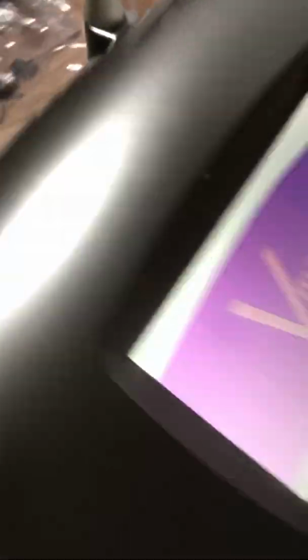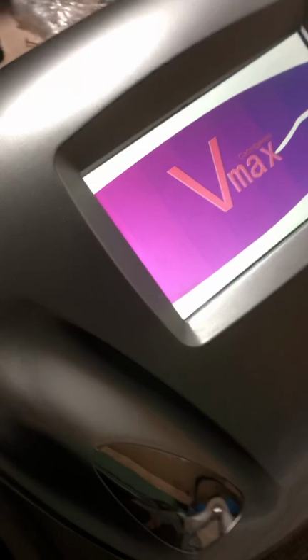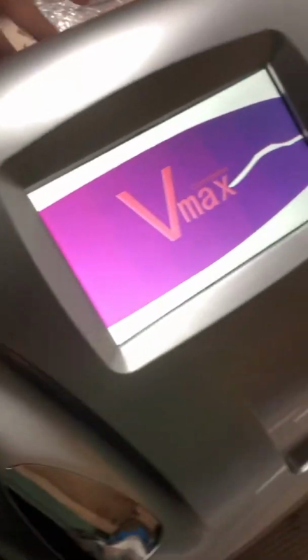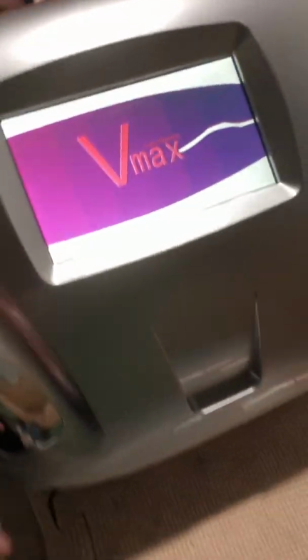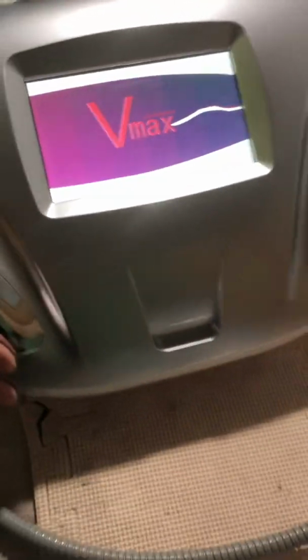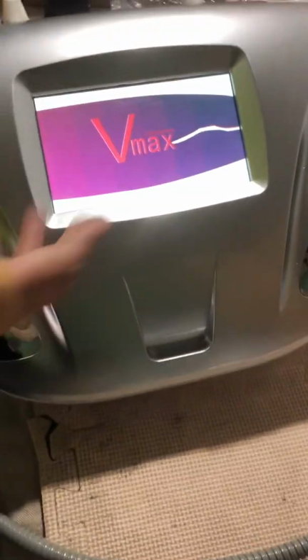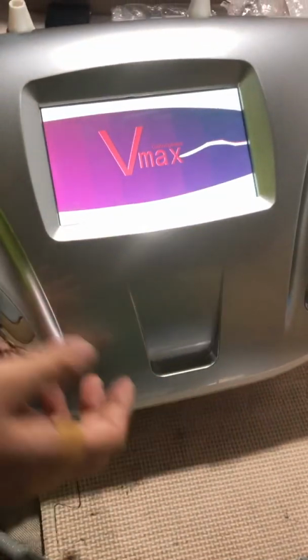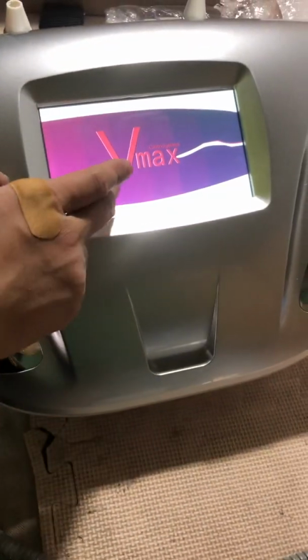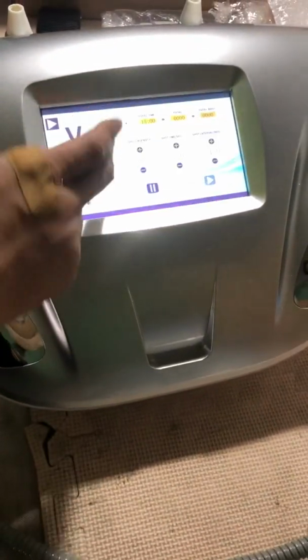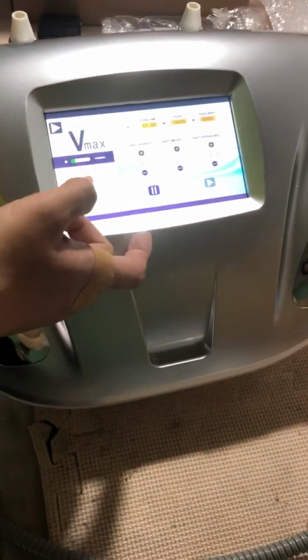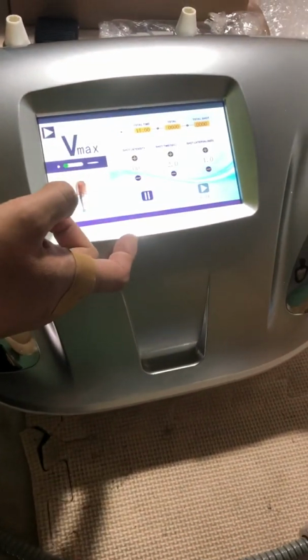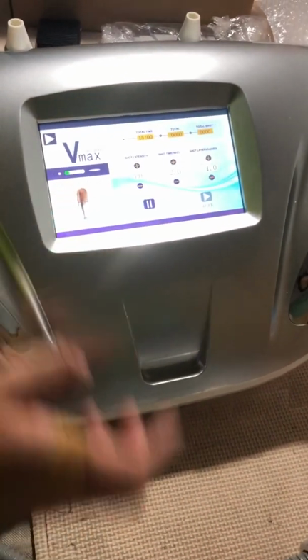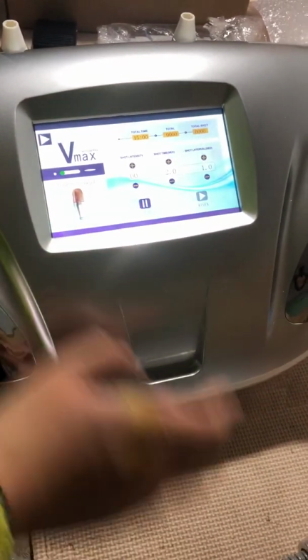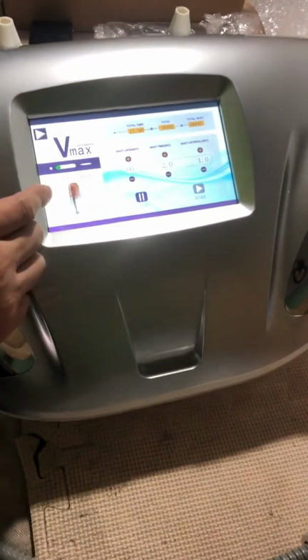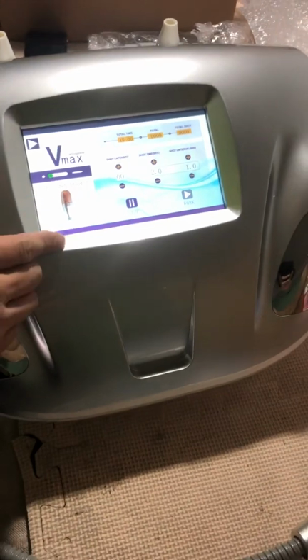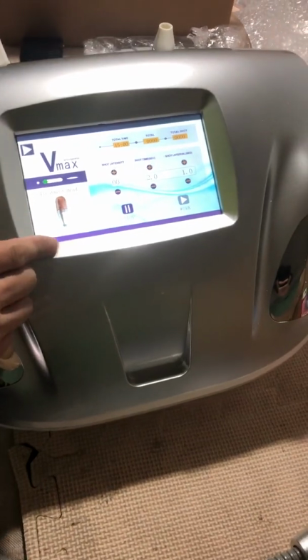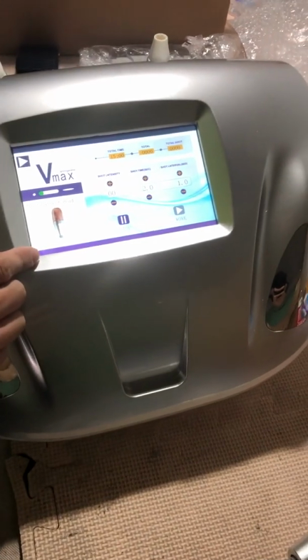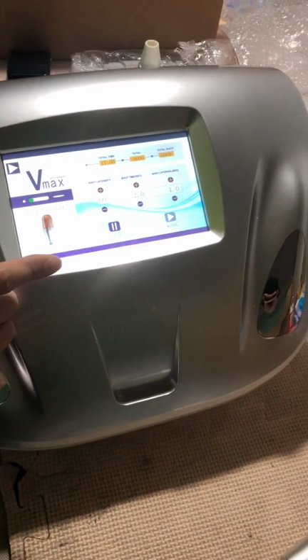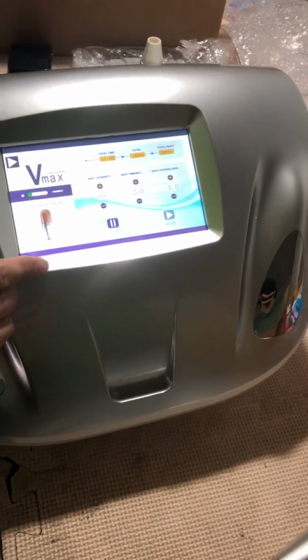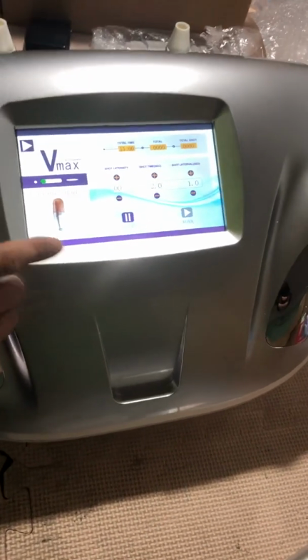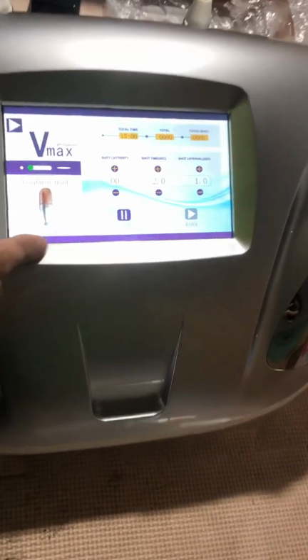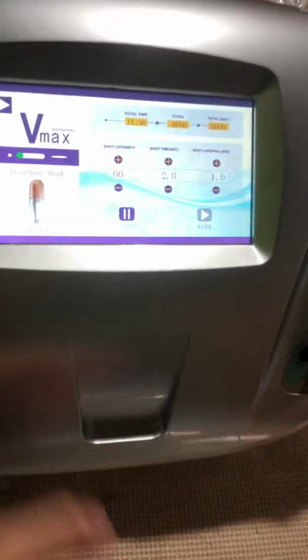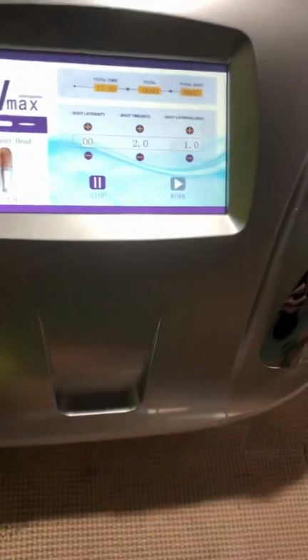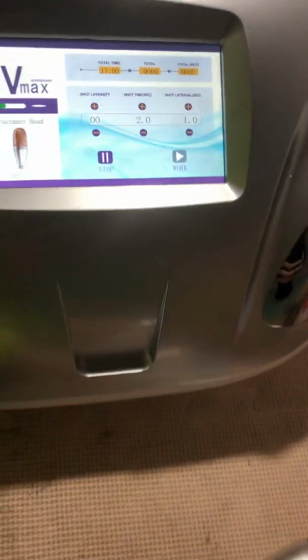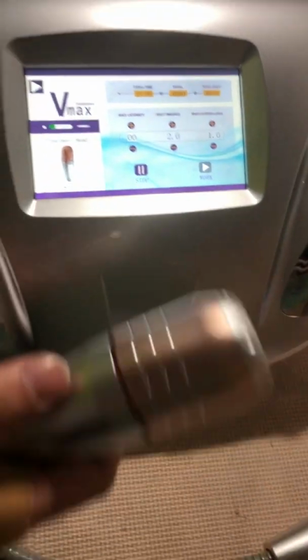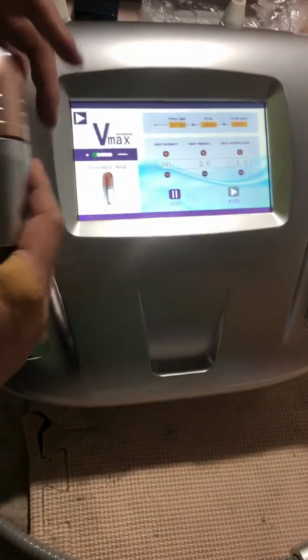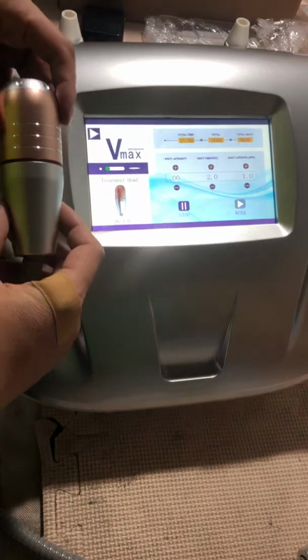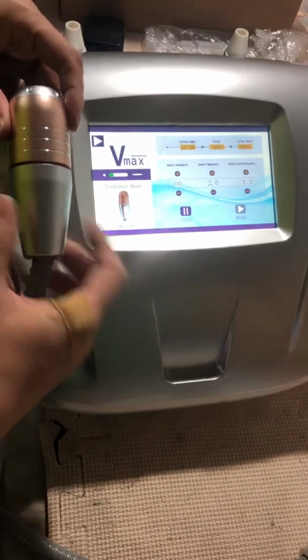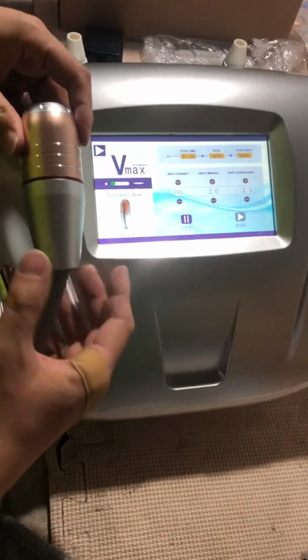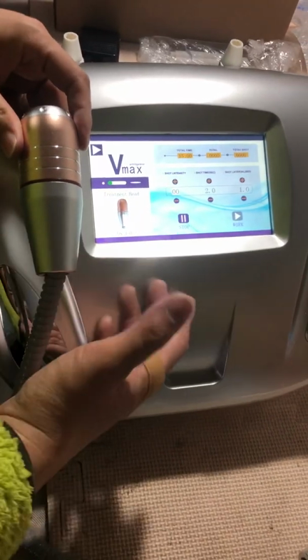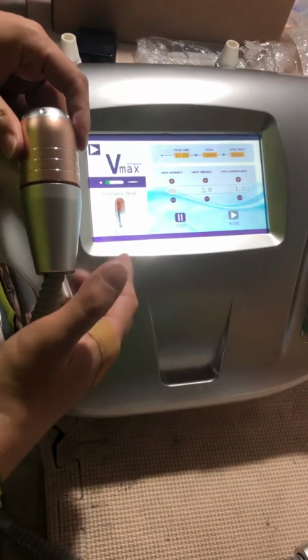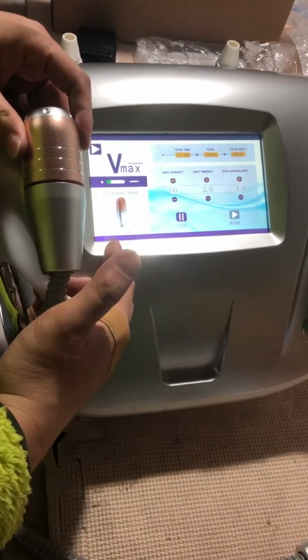Let's turn to the main menu on the front side. You can see here — this automatically shows you the handle. This corresponds with each other.